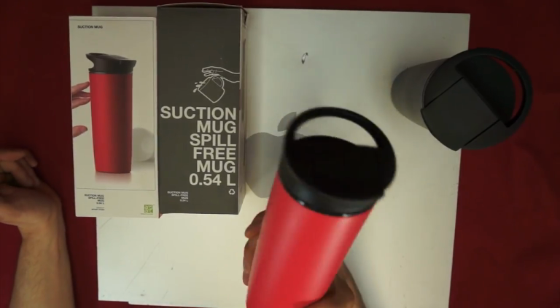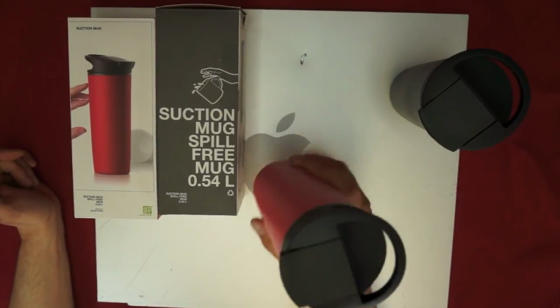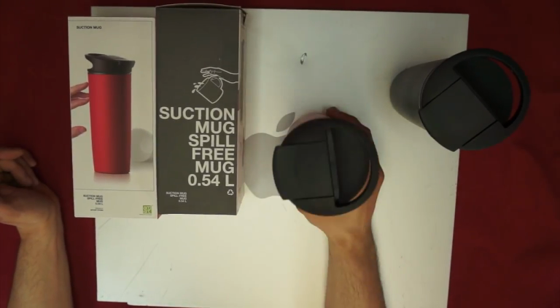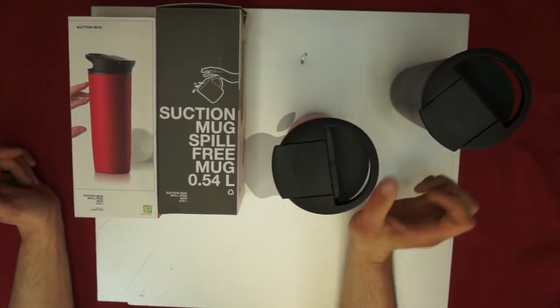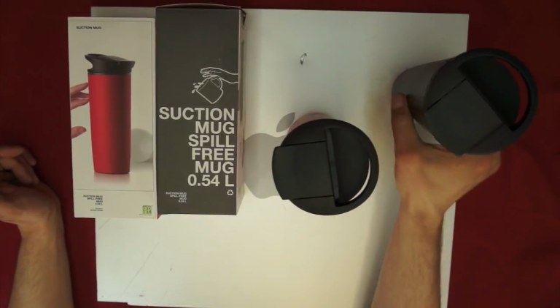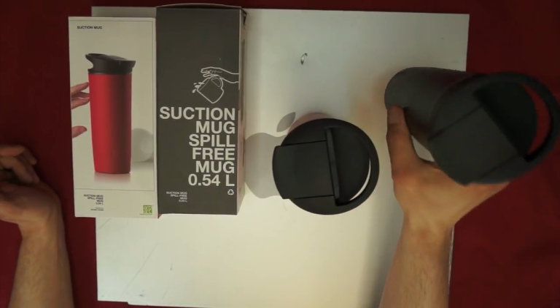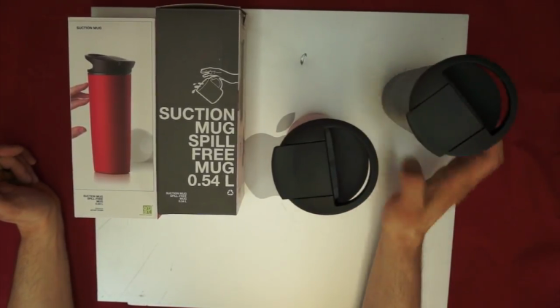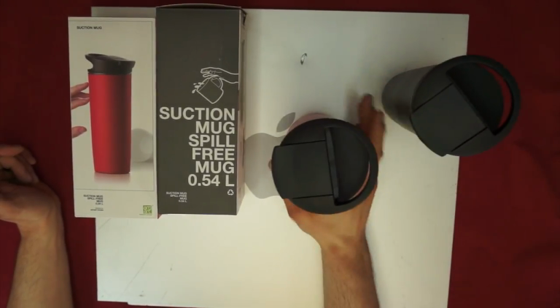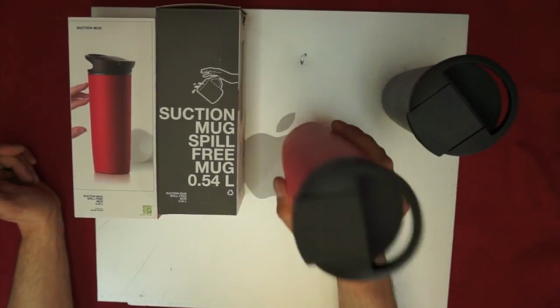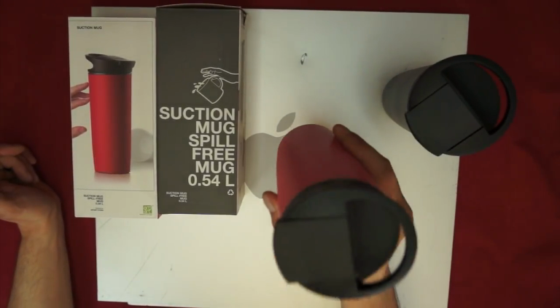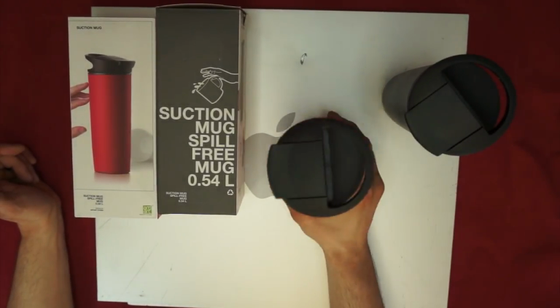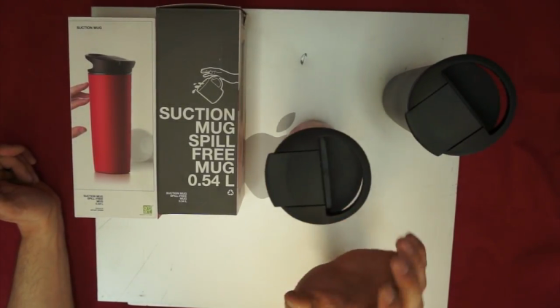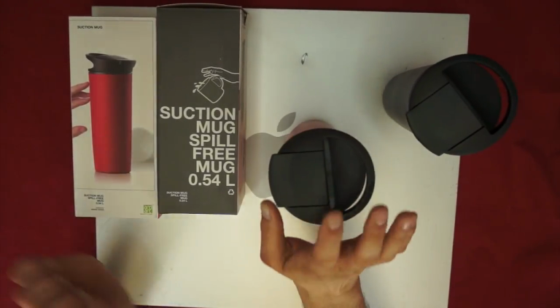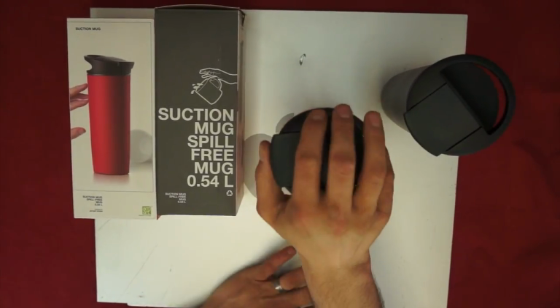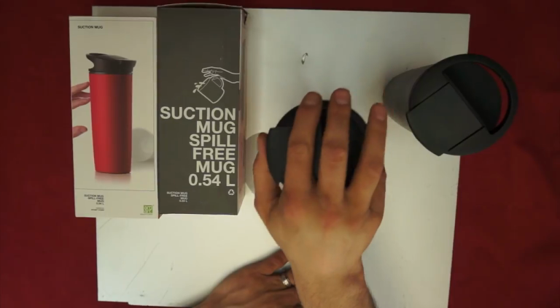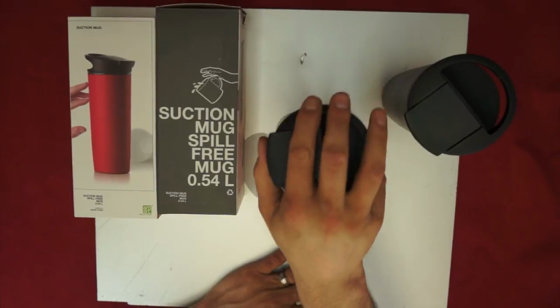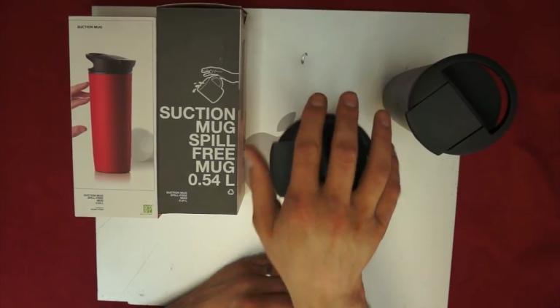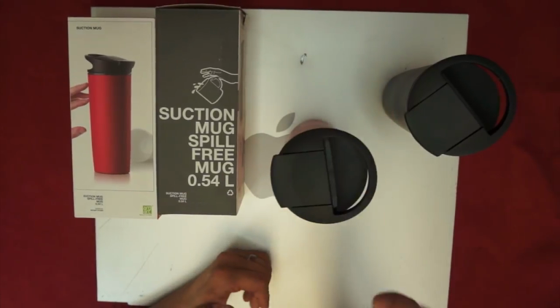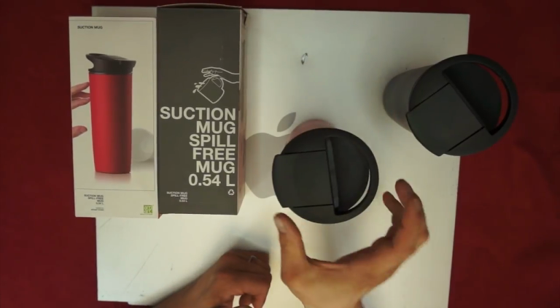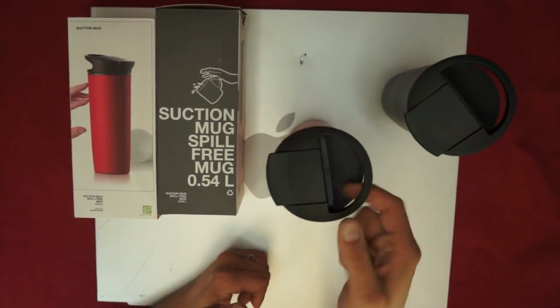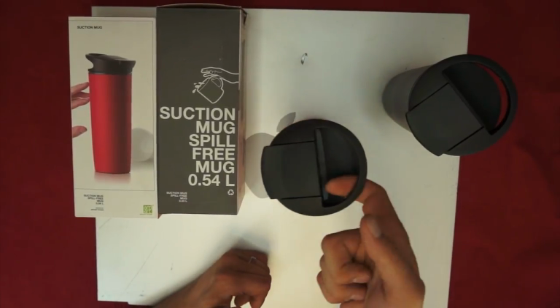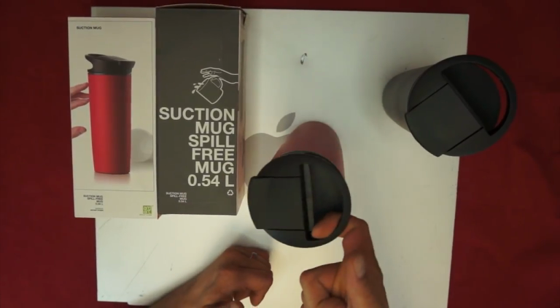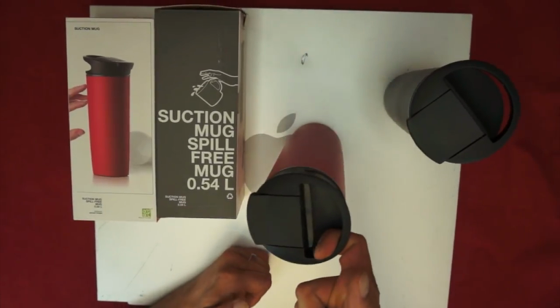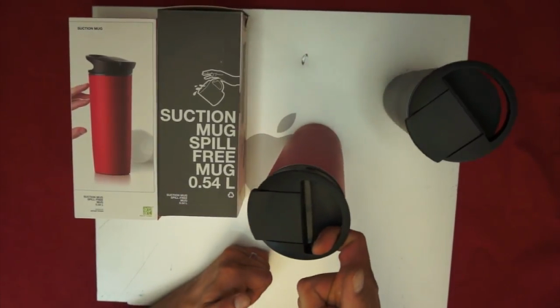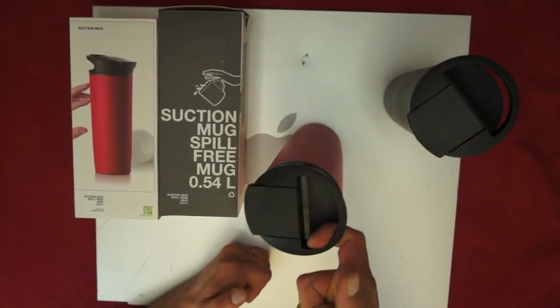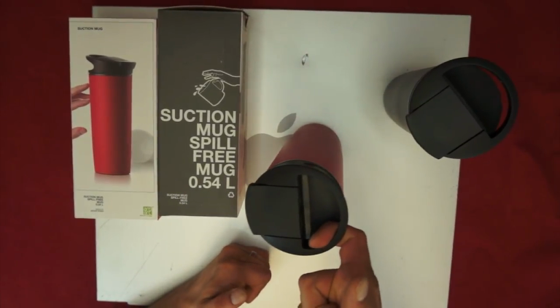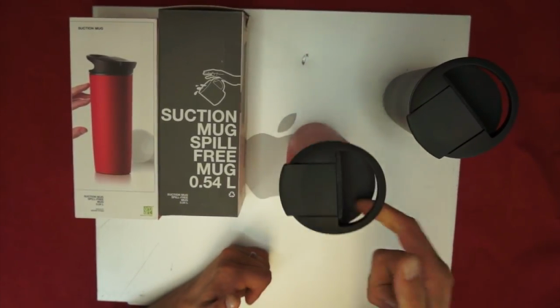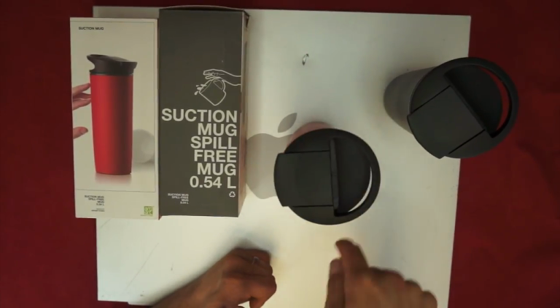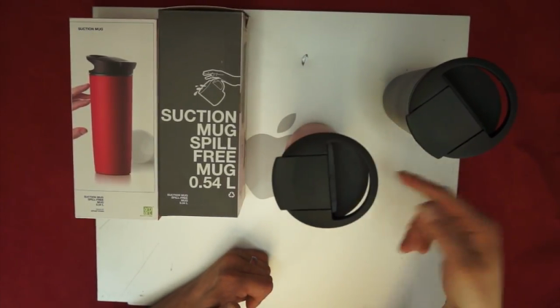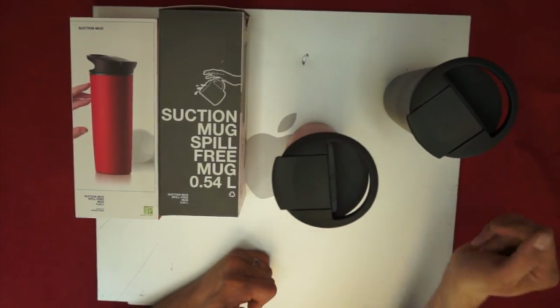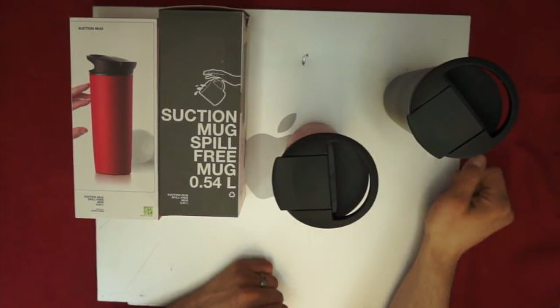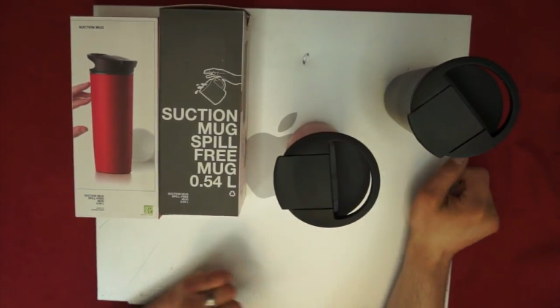You pick it up, there's absolutely no effort, as long as you pick it up straight. If you push on it, it's not going to come up. As you can see, it picked up my server Mac.